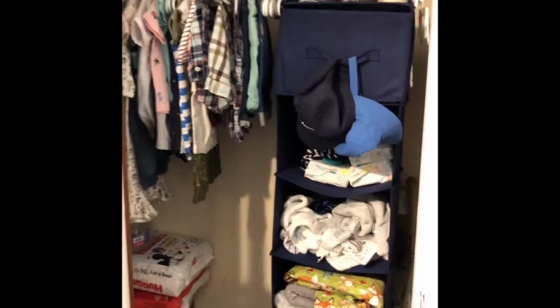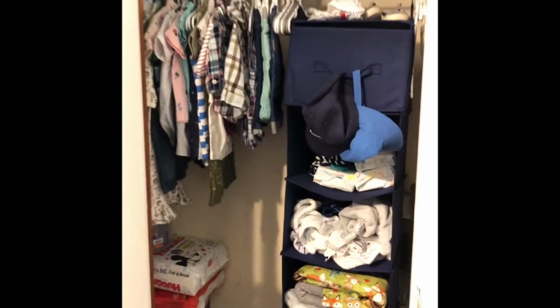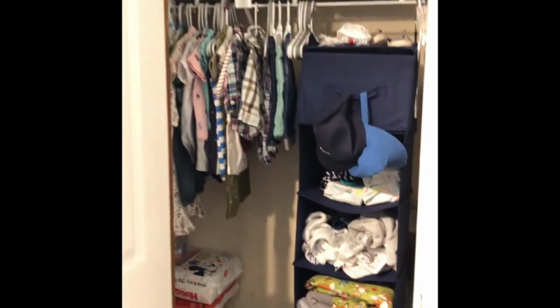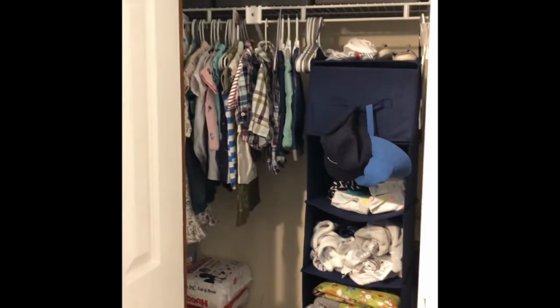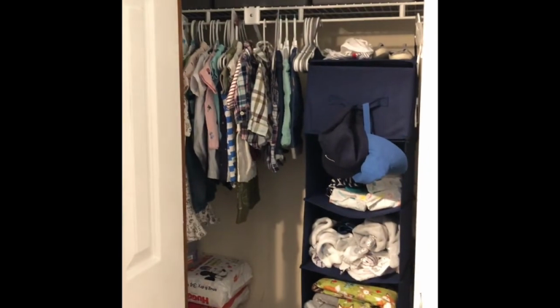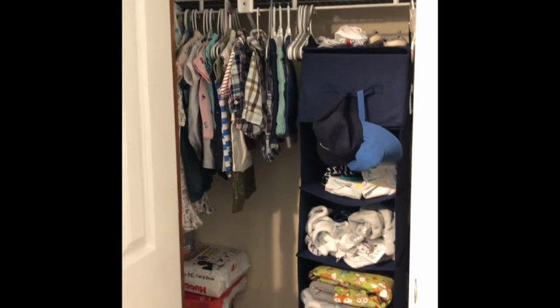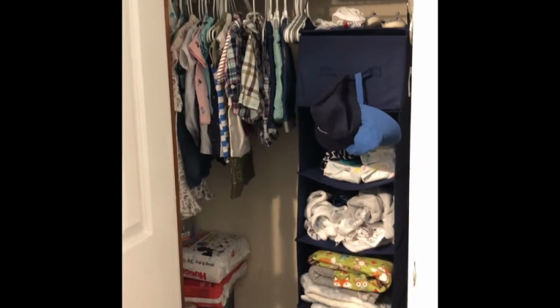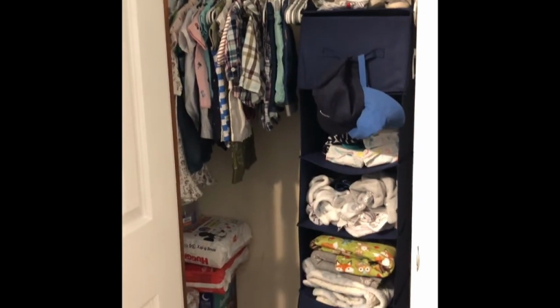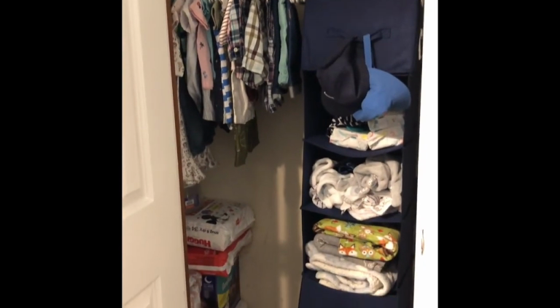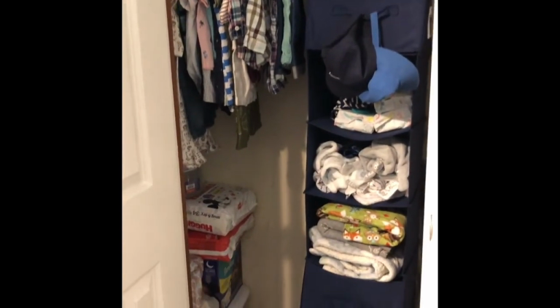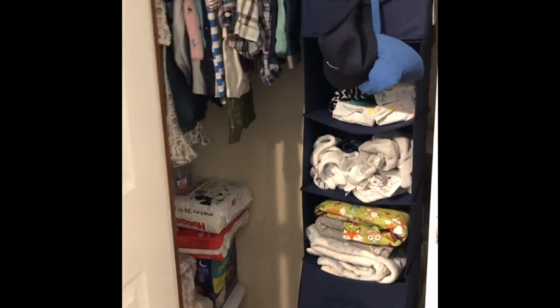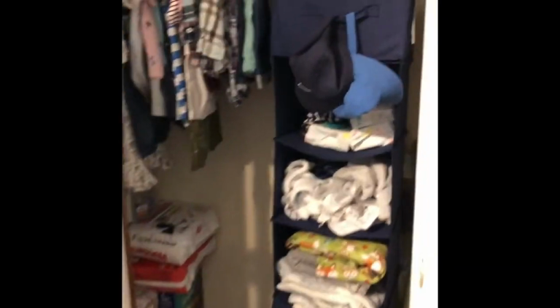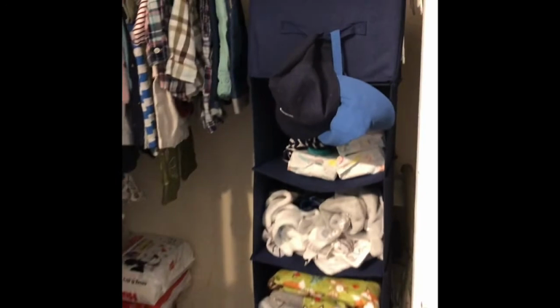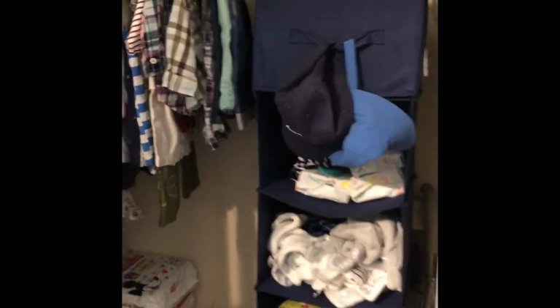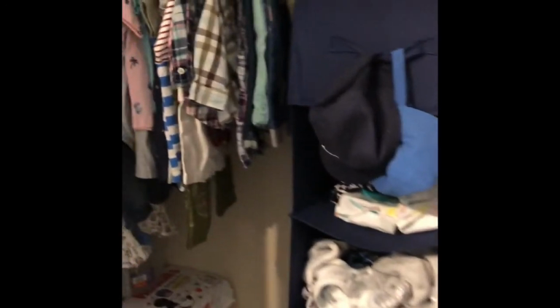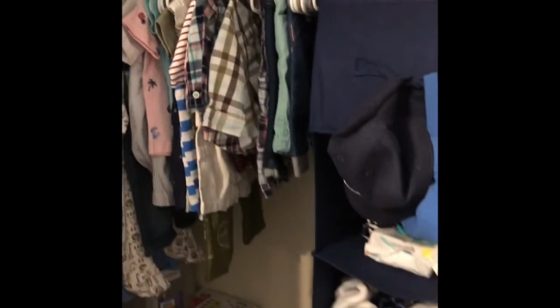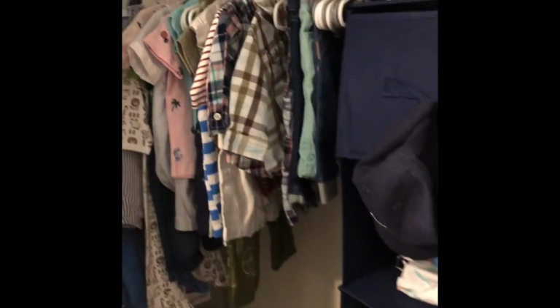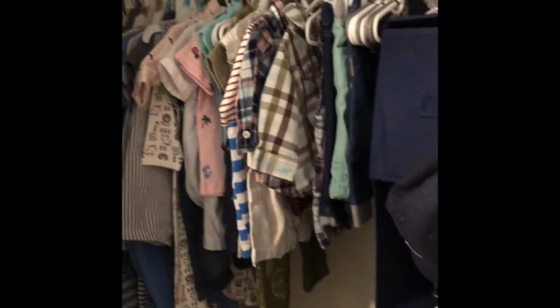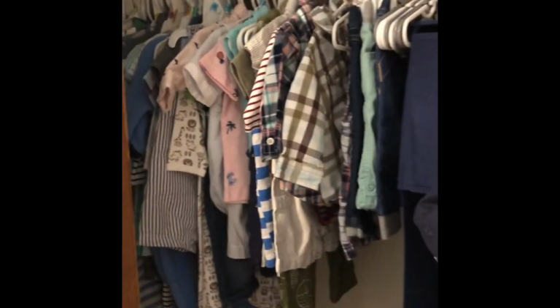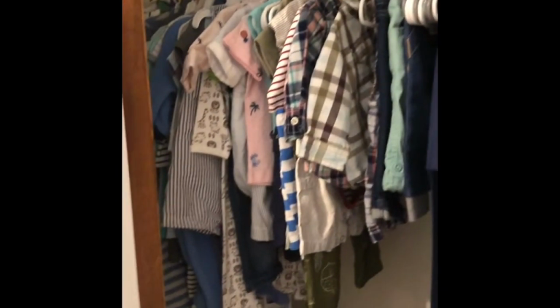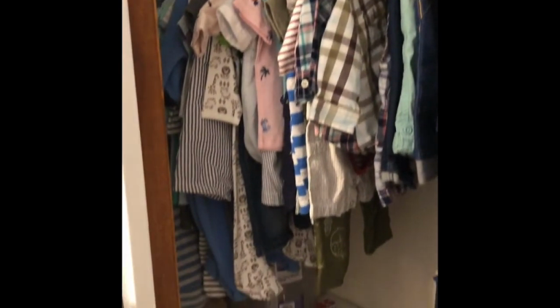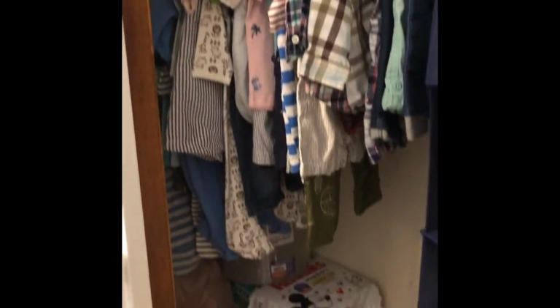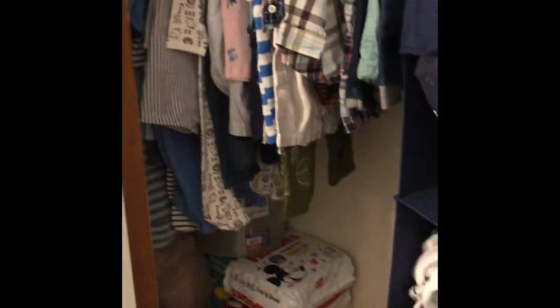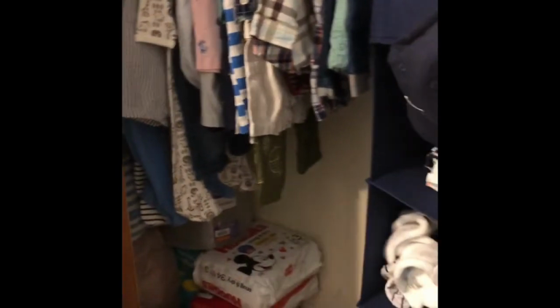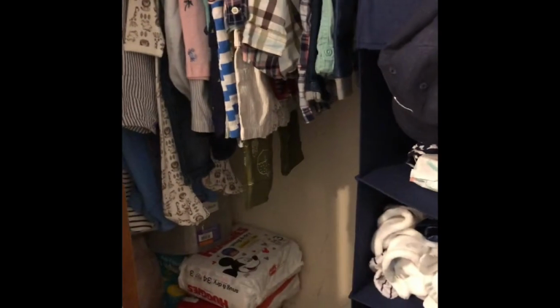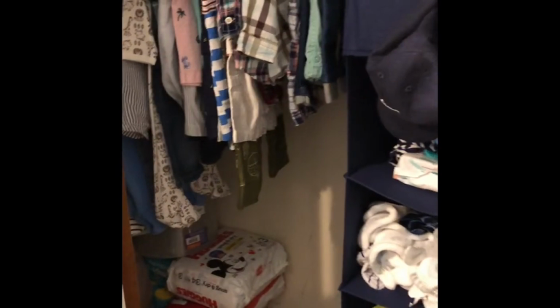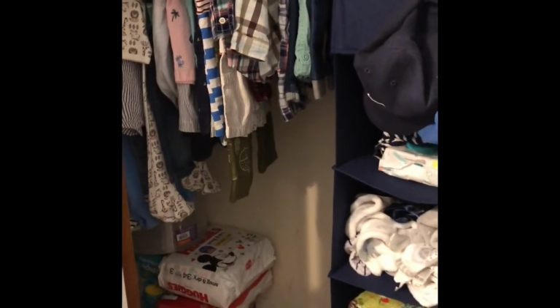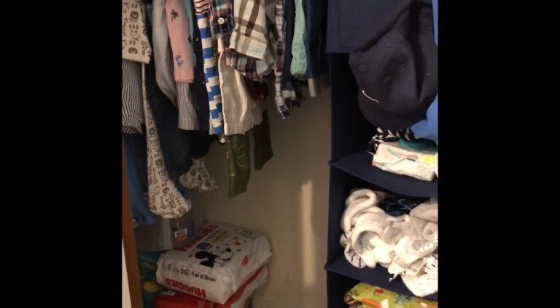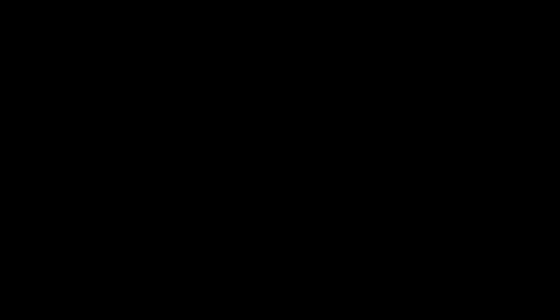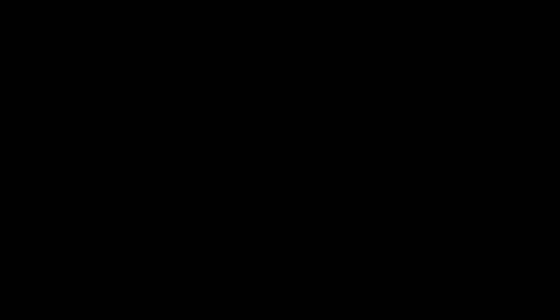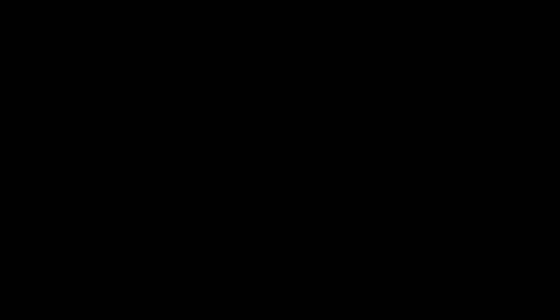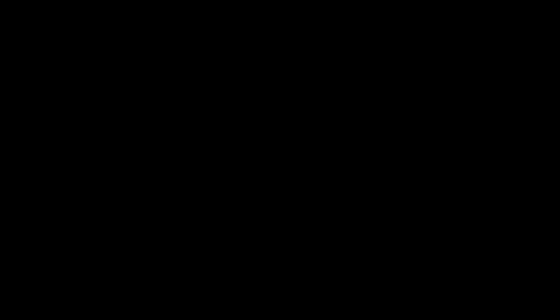I finally got his closet organized and I'm so thankful for it being organized — it makes me feel so much better. That's all for this video. Thank you guys for watching.